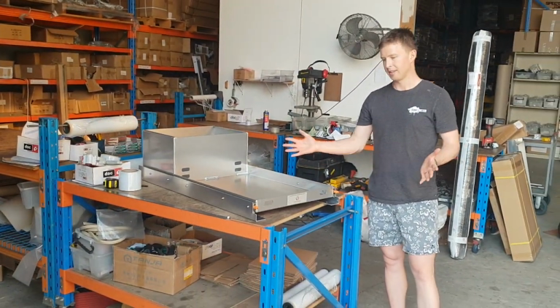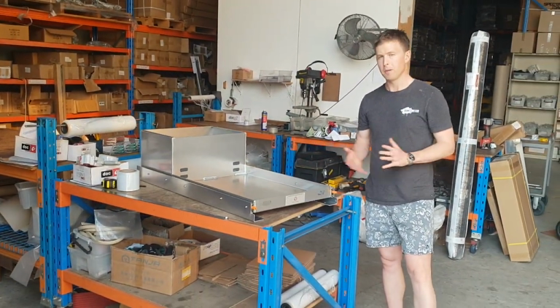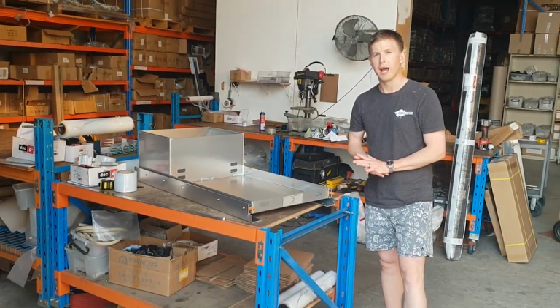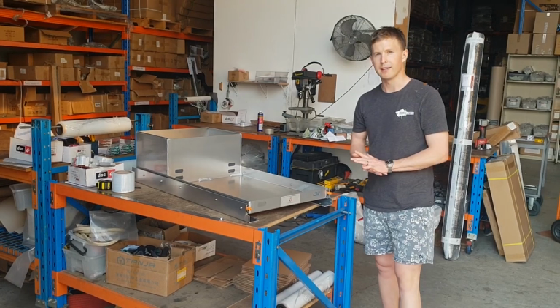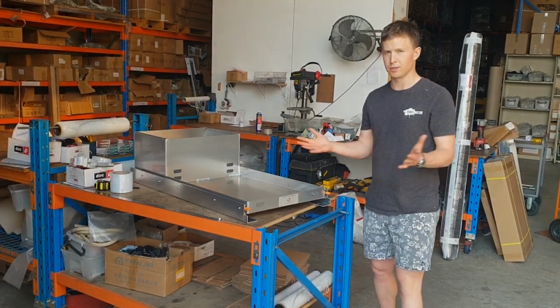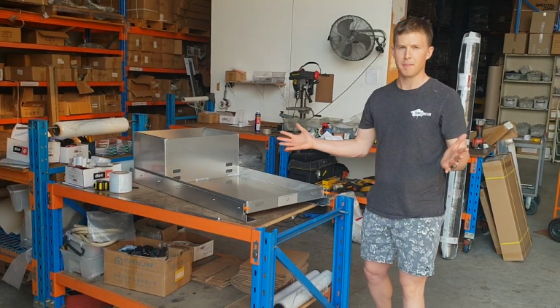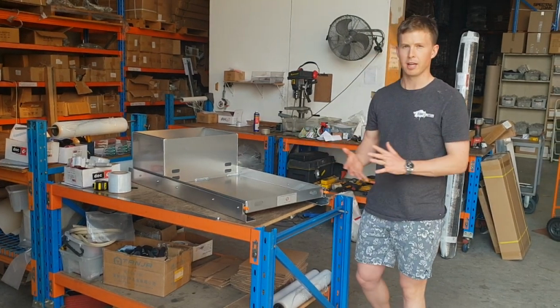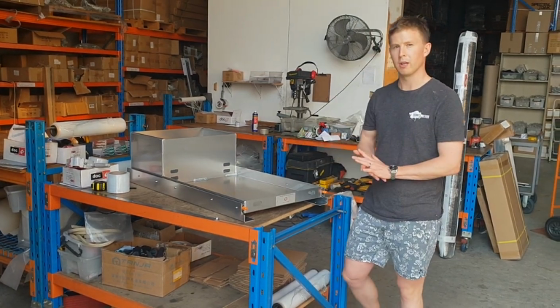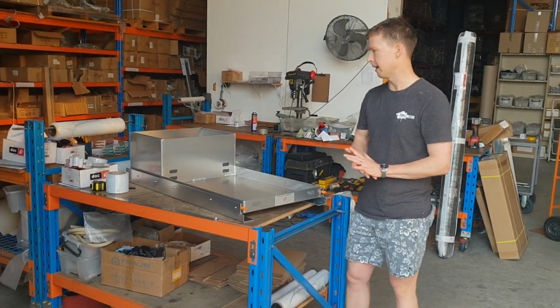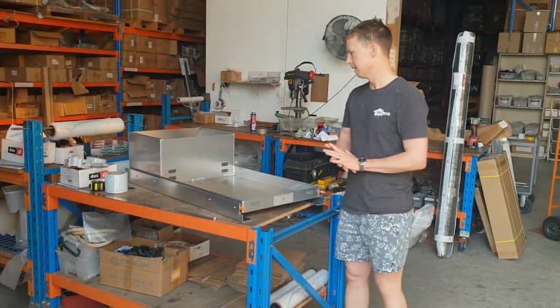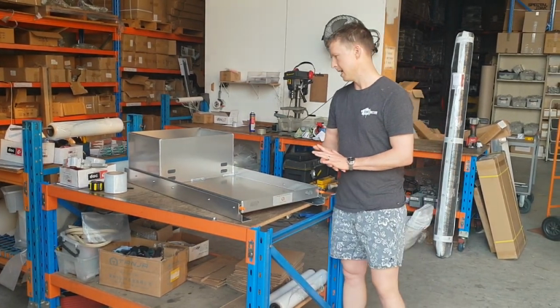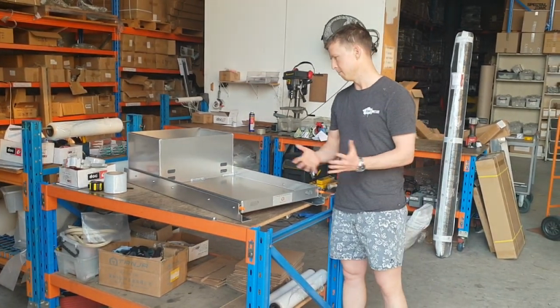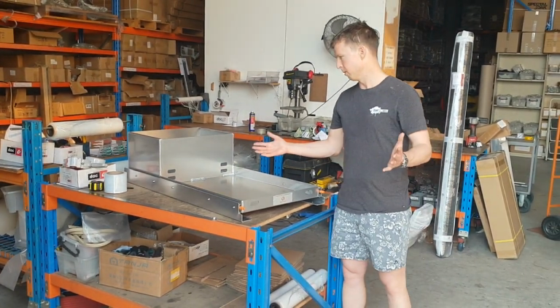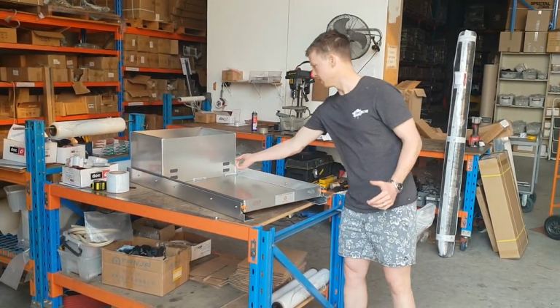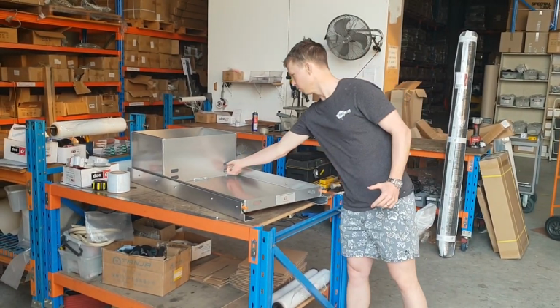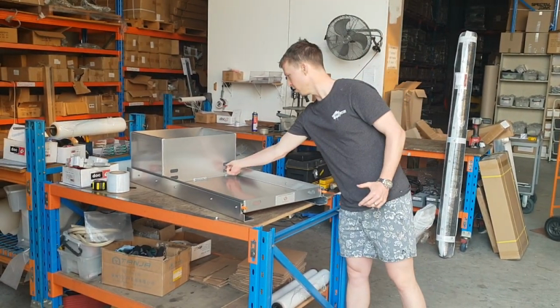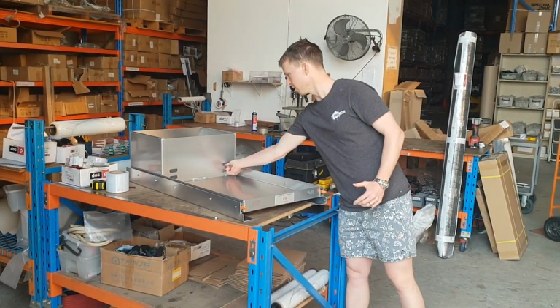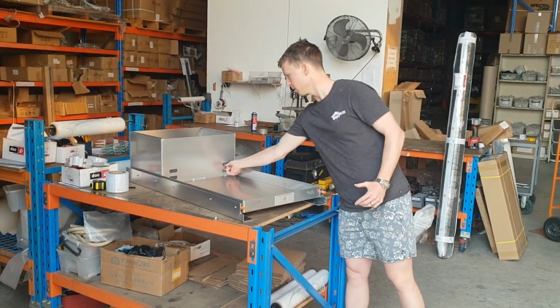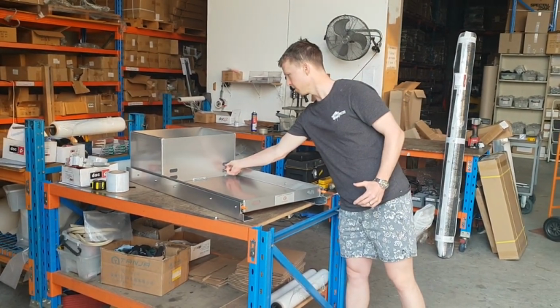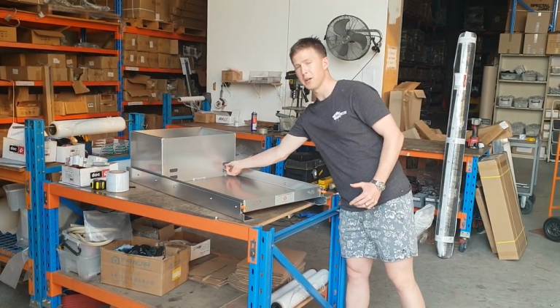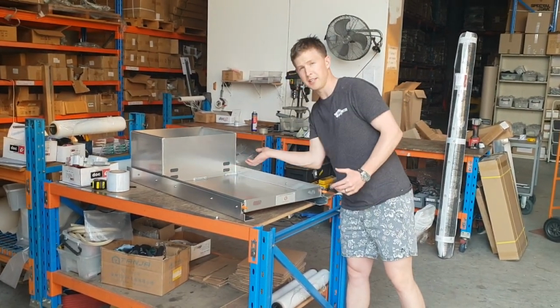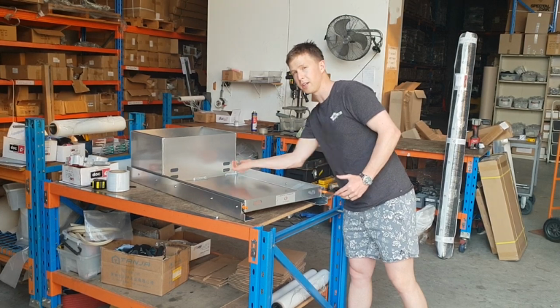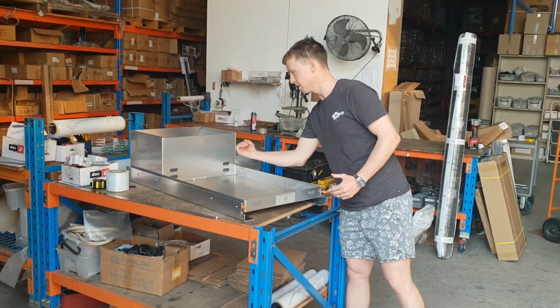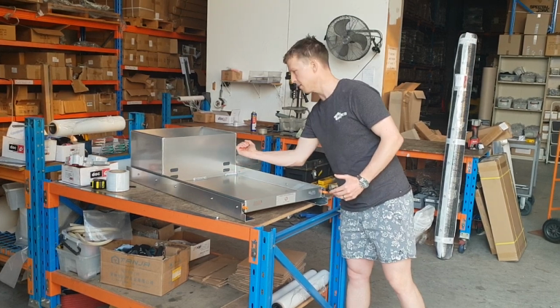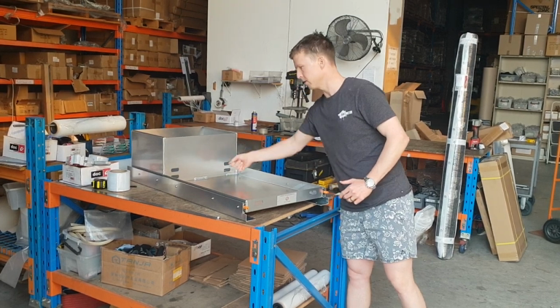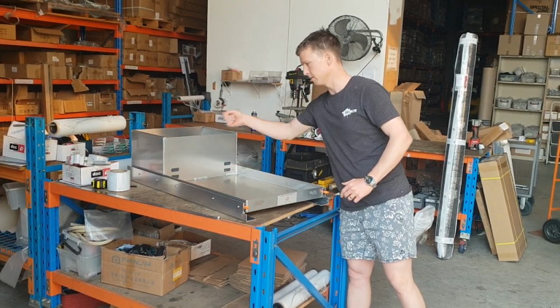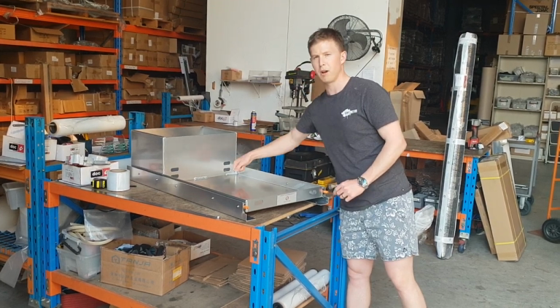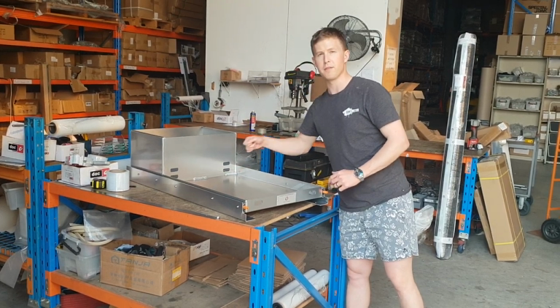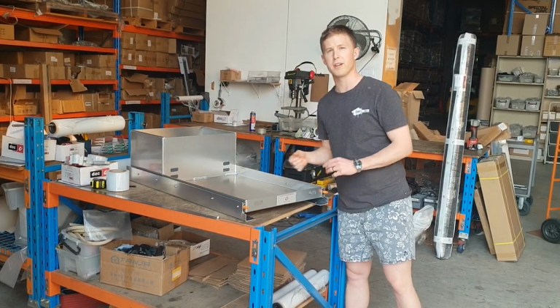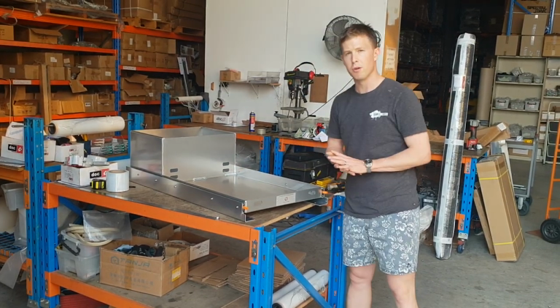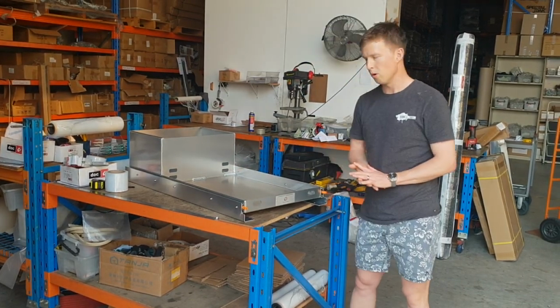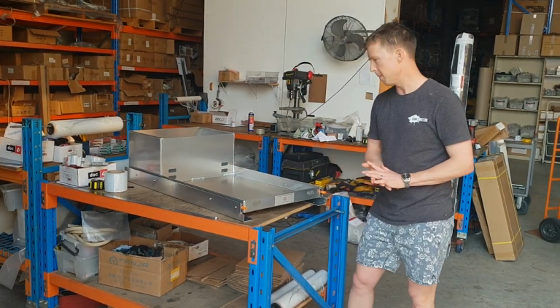It's 3 mil alloy. It's Australian made, like all our gear. We've also got these little slots here, which I forgot to mention — that's so you can run your strap through to strap in your fridge or barbecue.